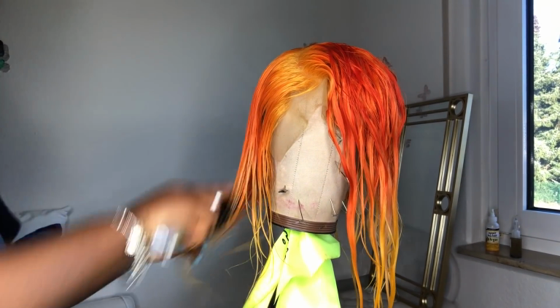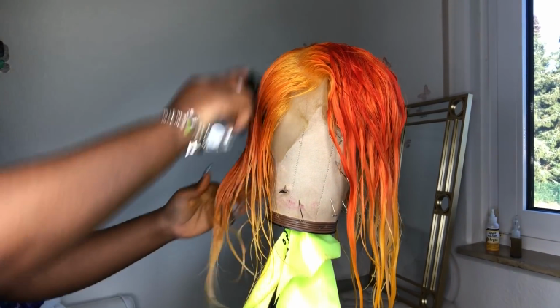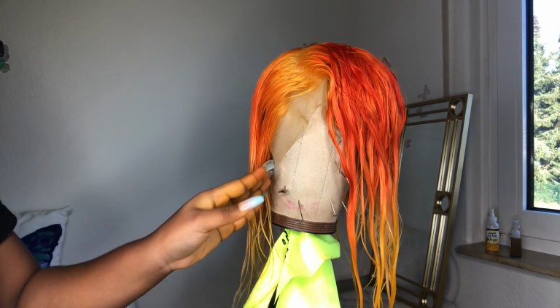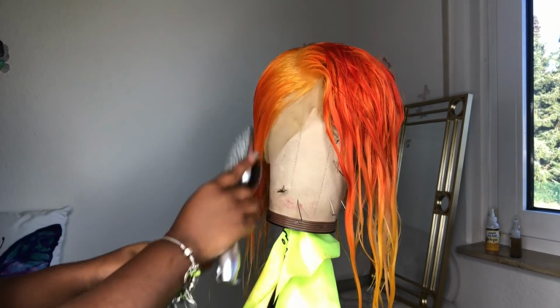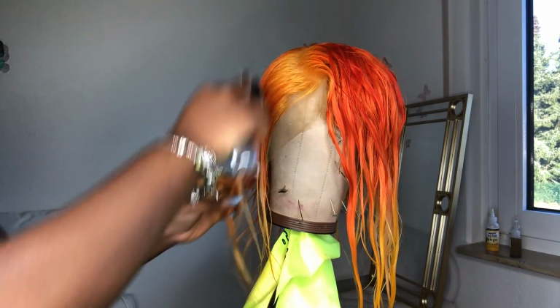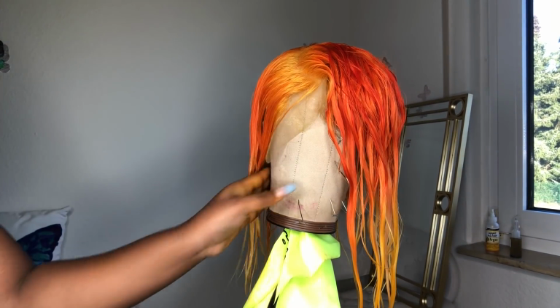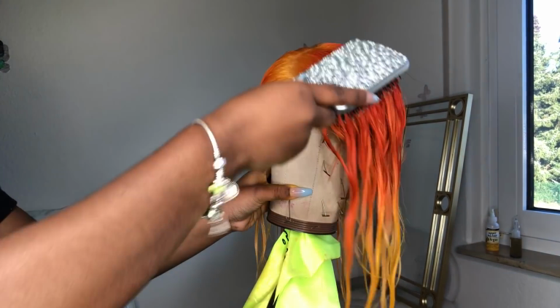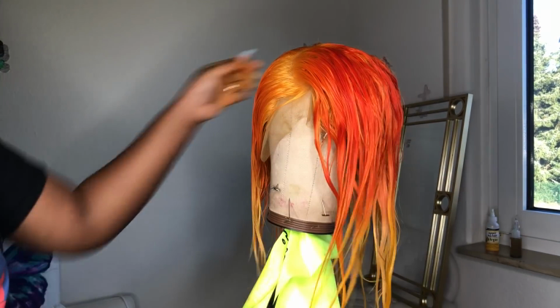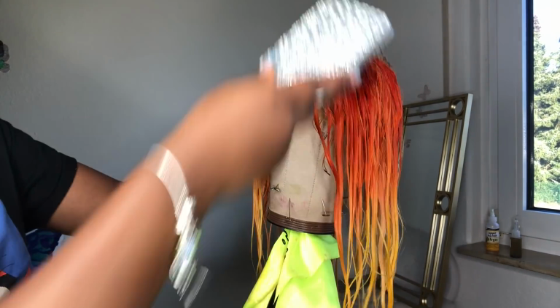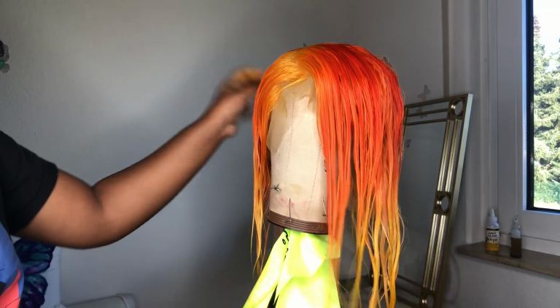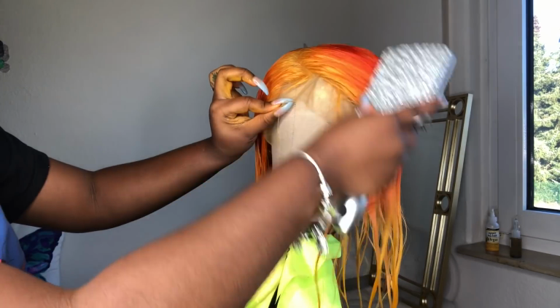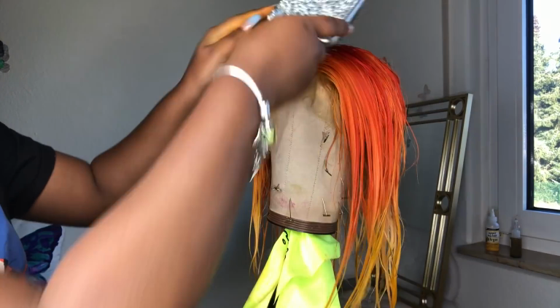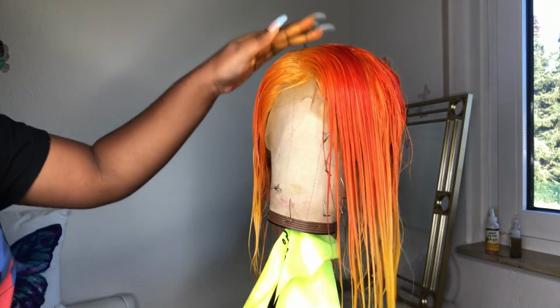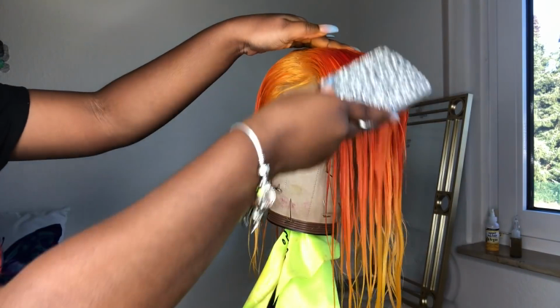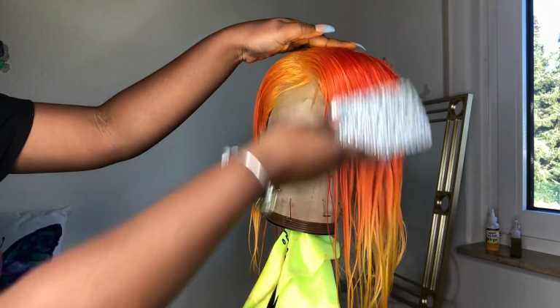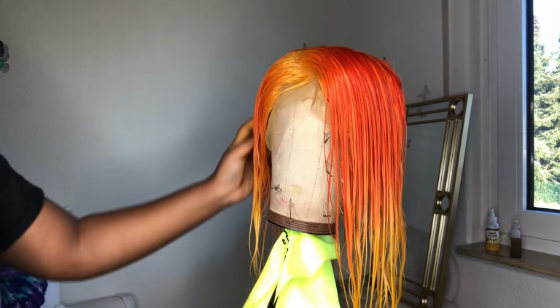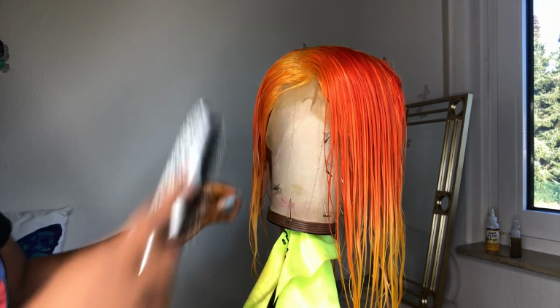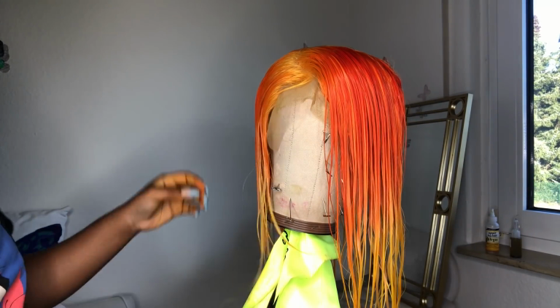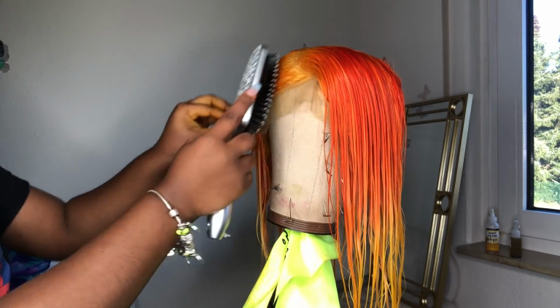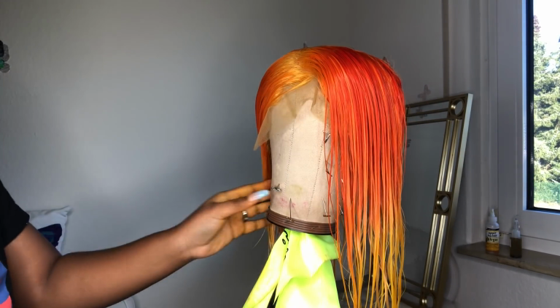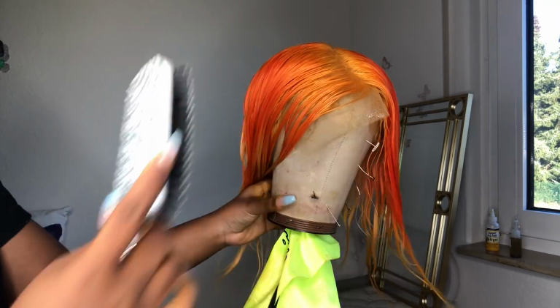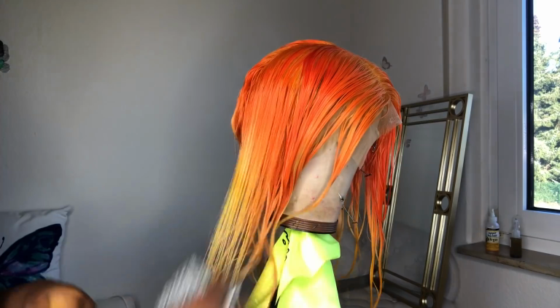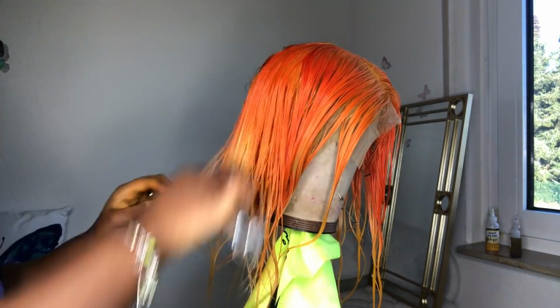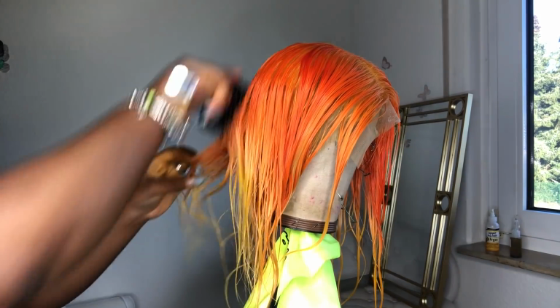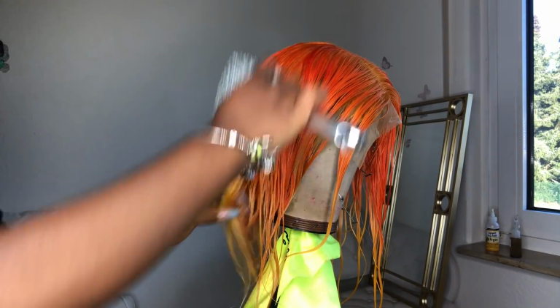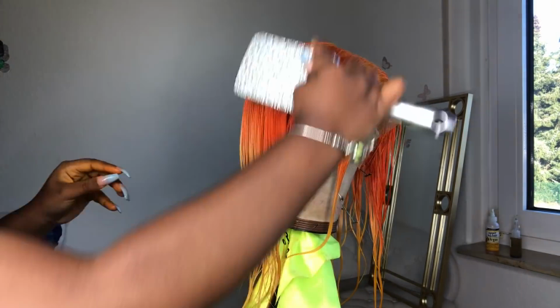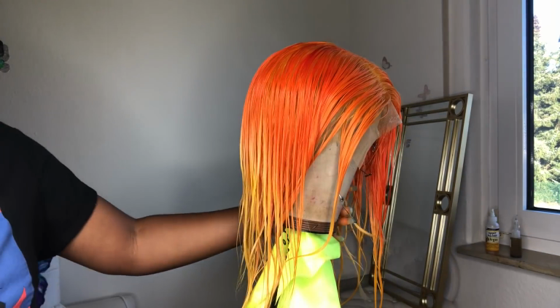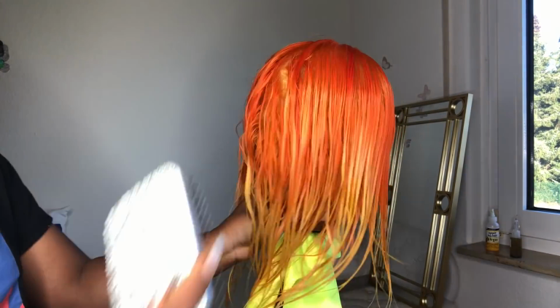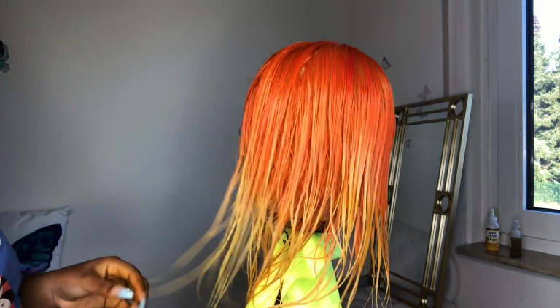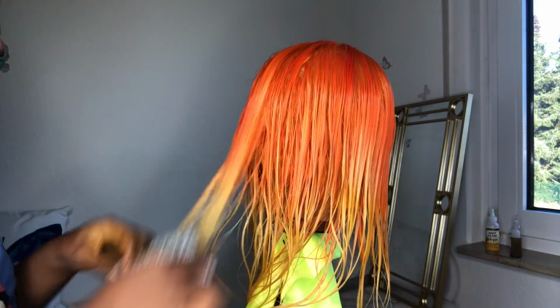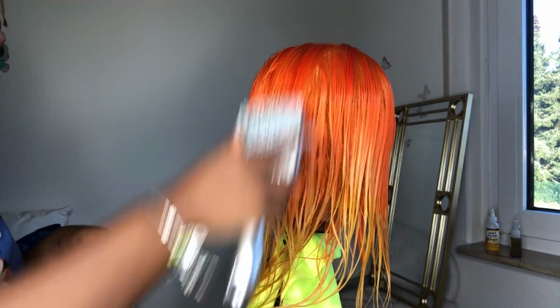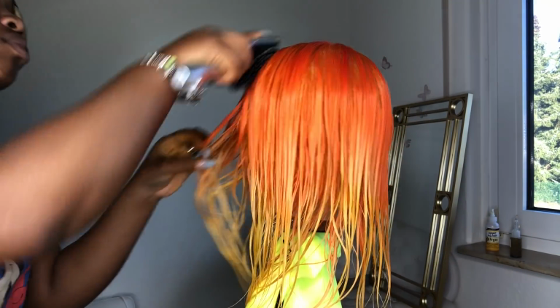I have maybe four or more watercoloring videos on my channel, but the bundle that I showed you at the beginning of this video, I did add that to one side of the wig to give it more length and give it more density.